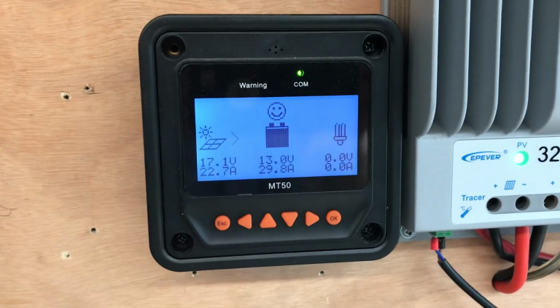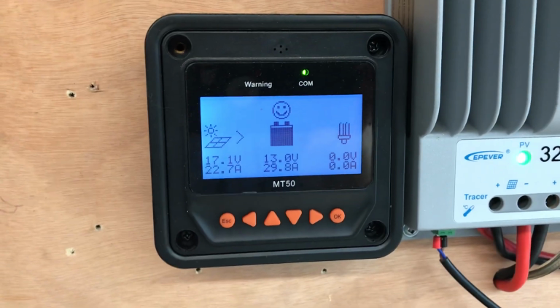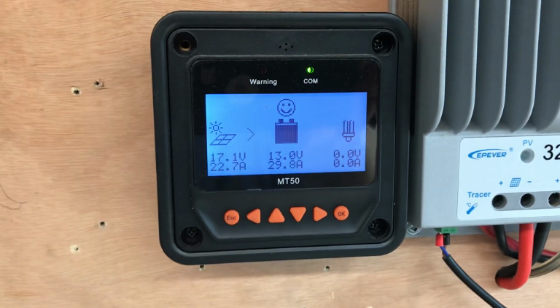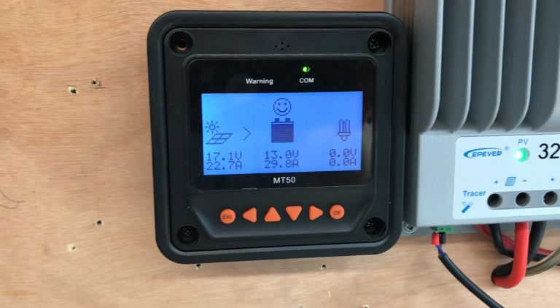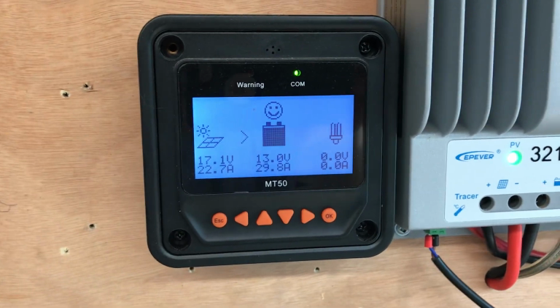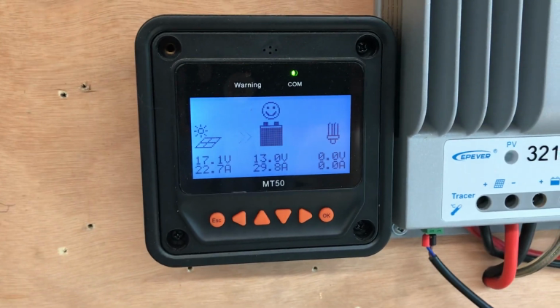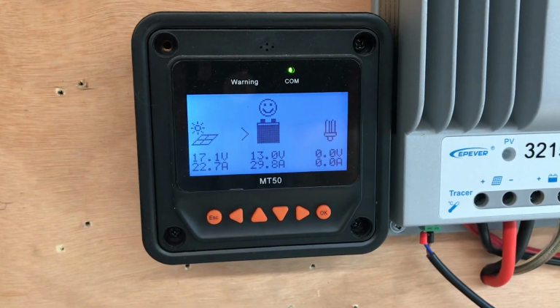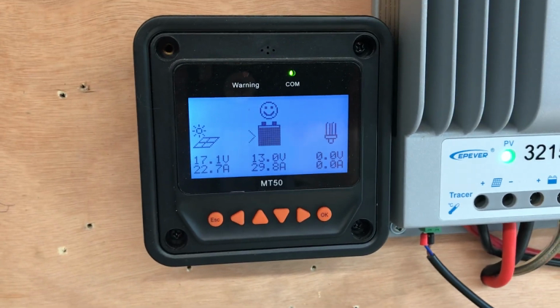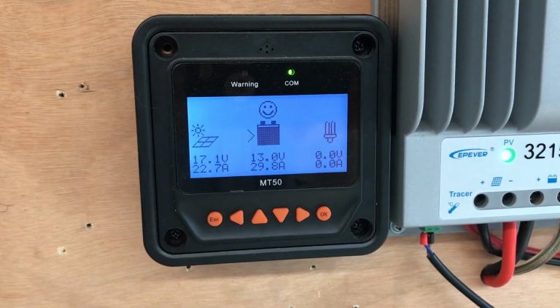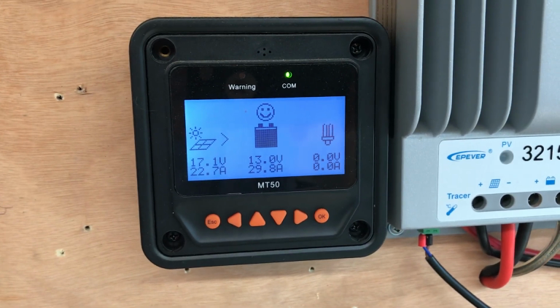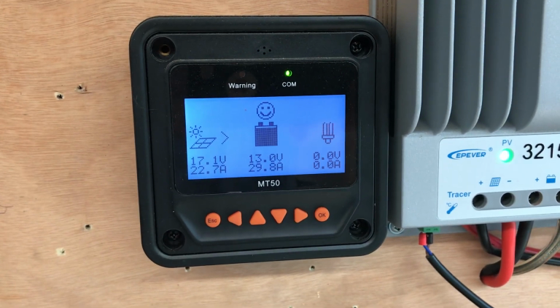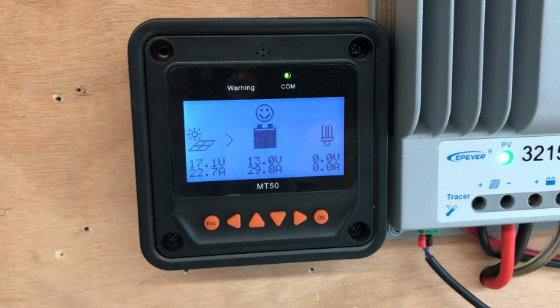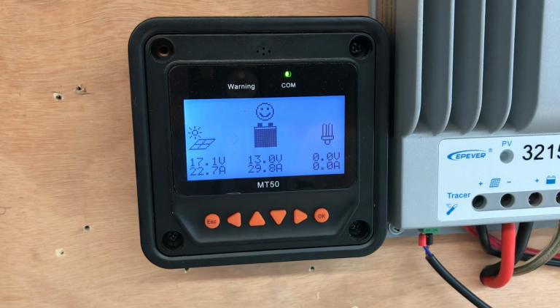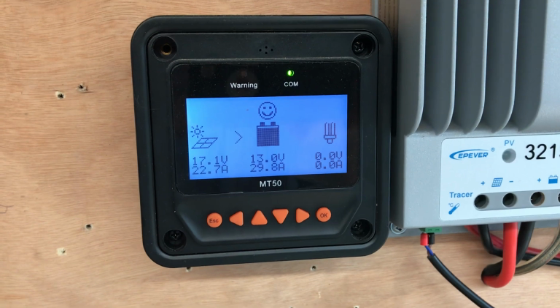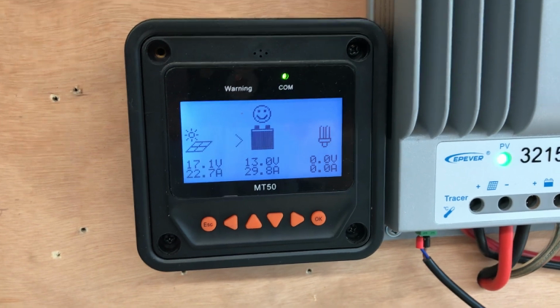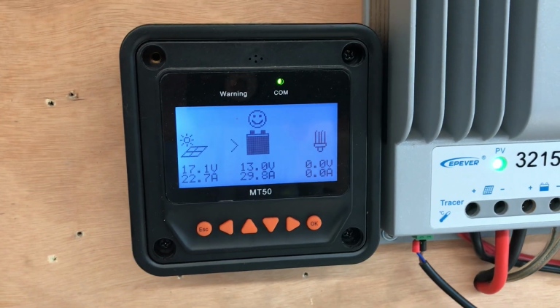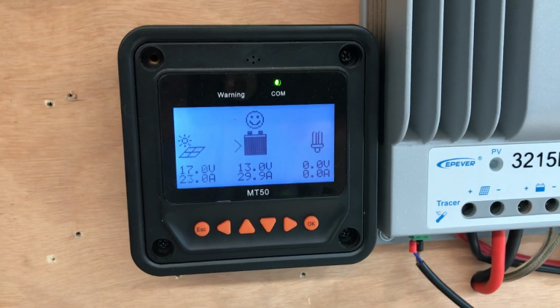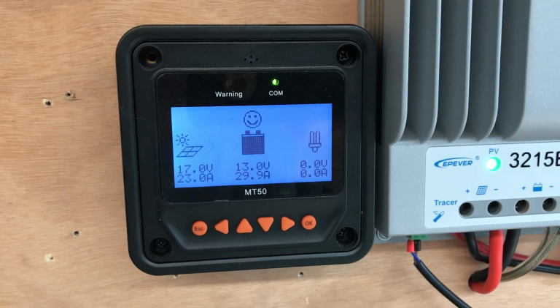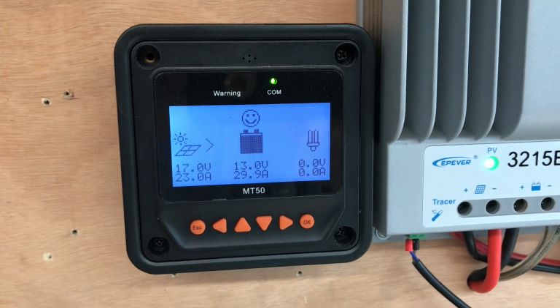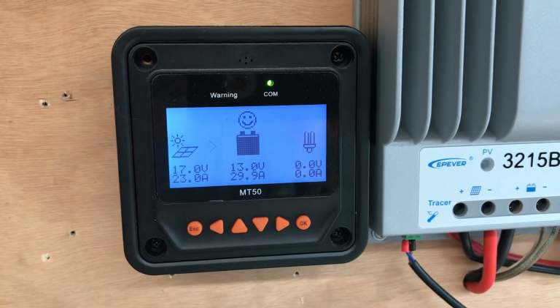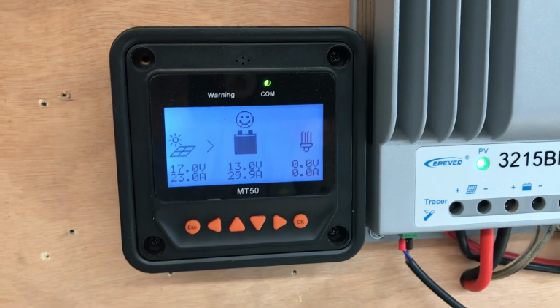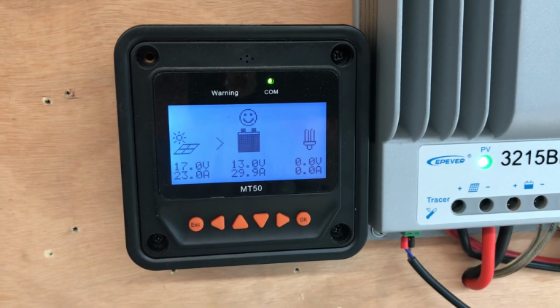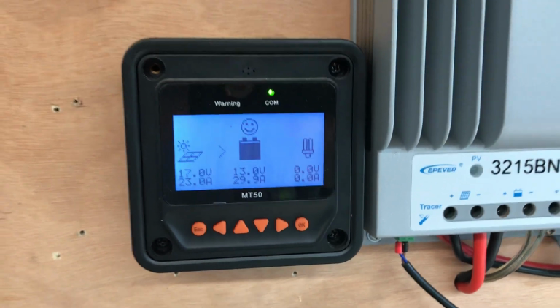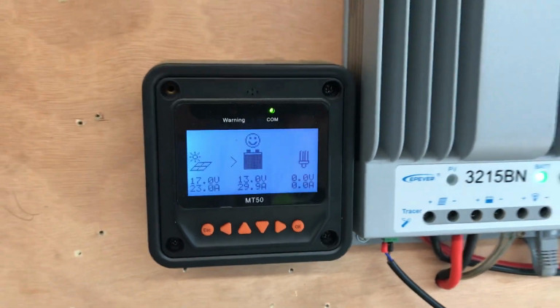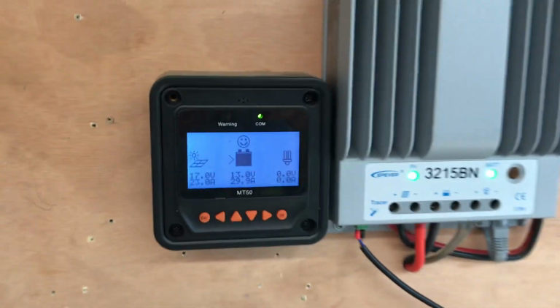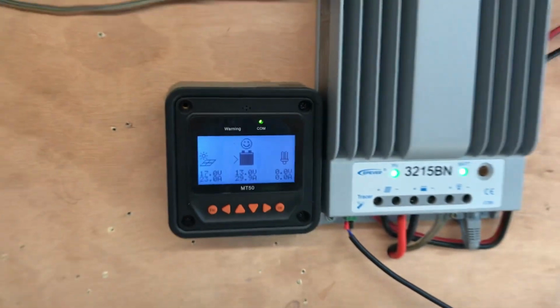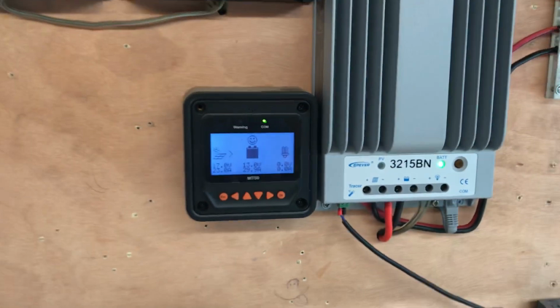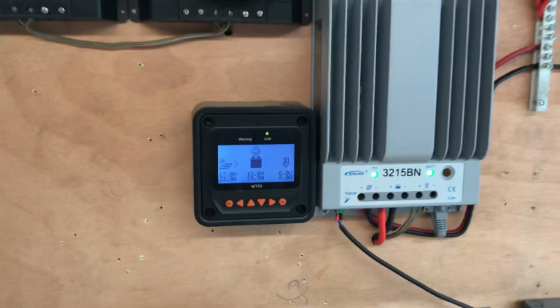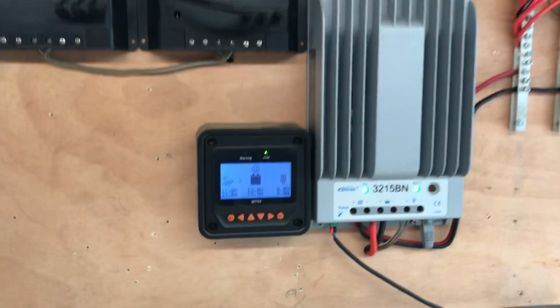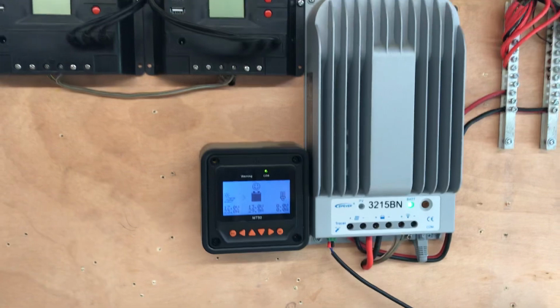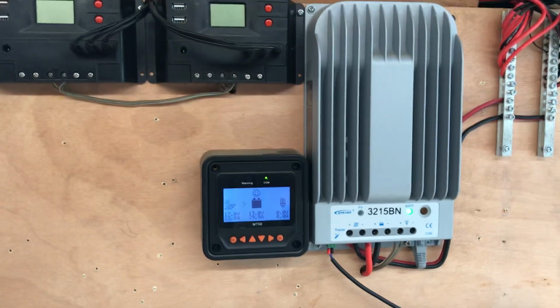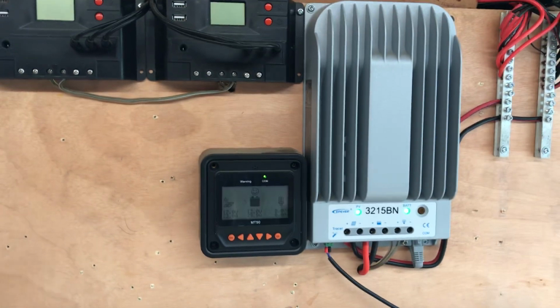There you go, just wanted to show that to you. Sun's finally popped out today so I'm getting all the charge I can get. And as always, thanks for watching.